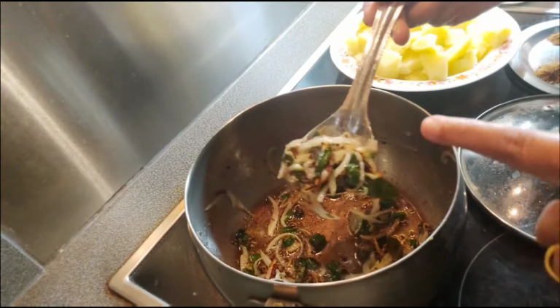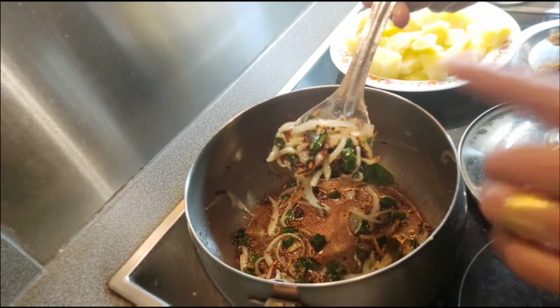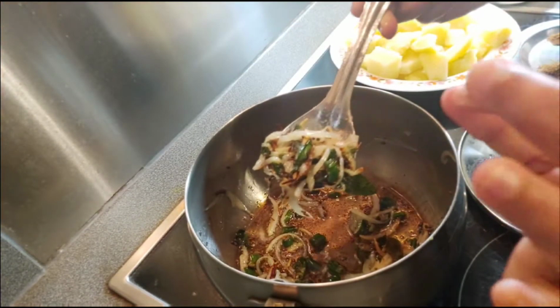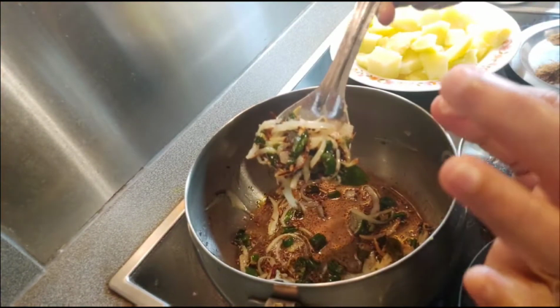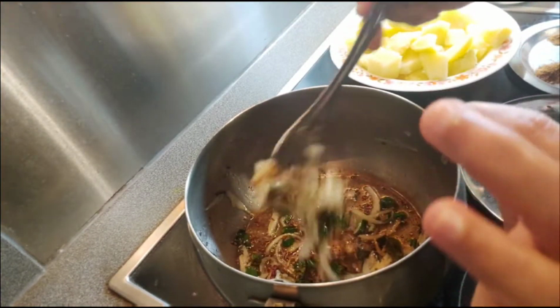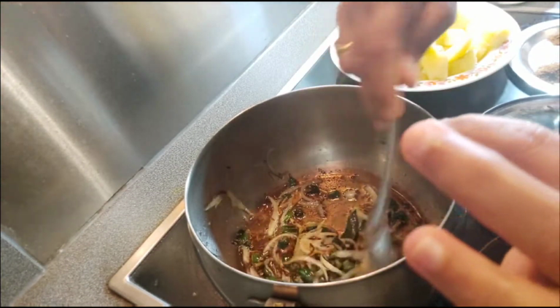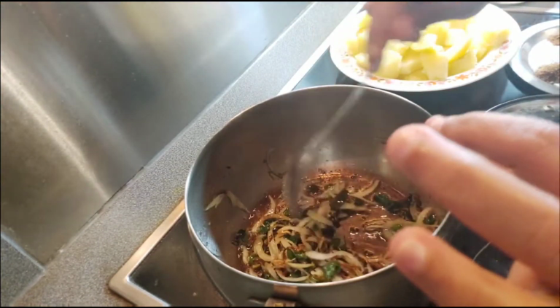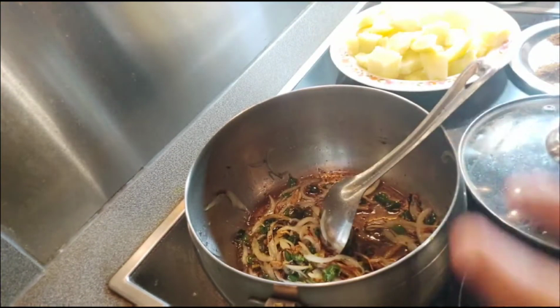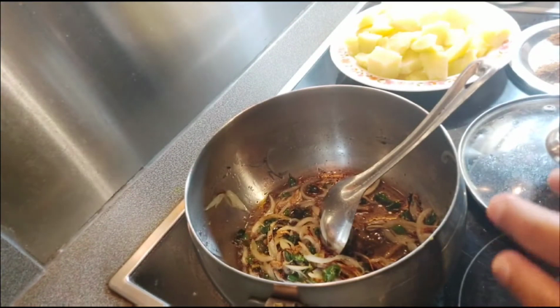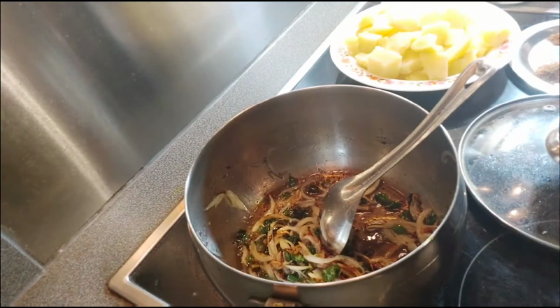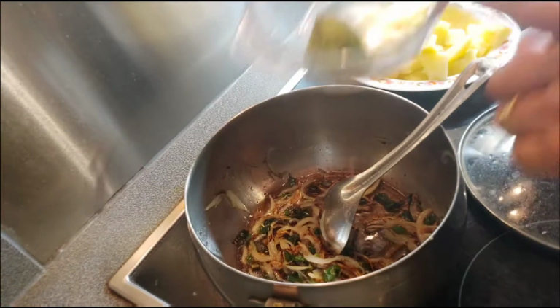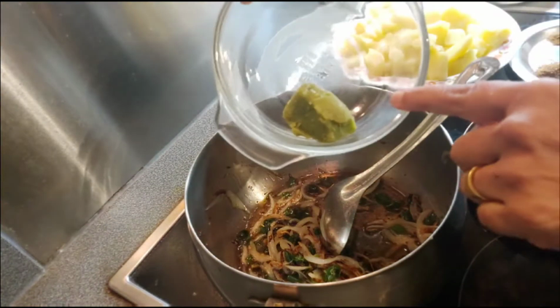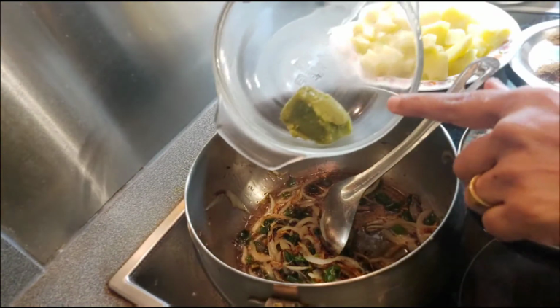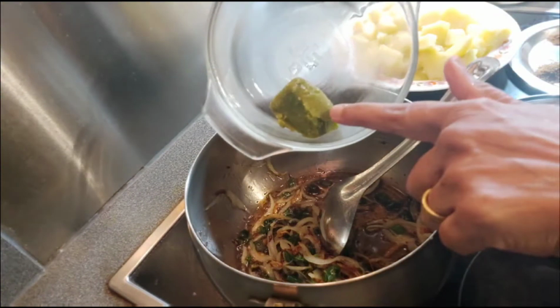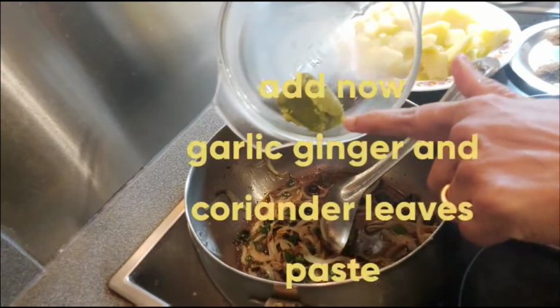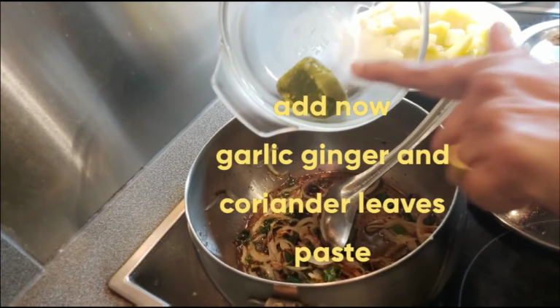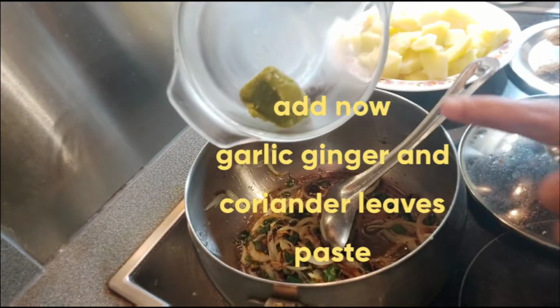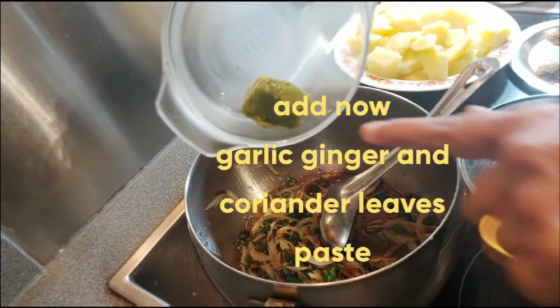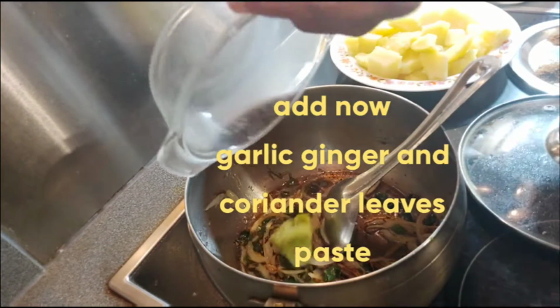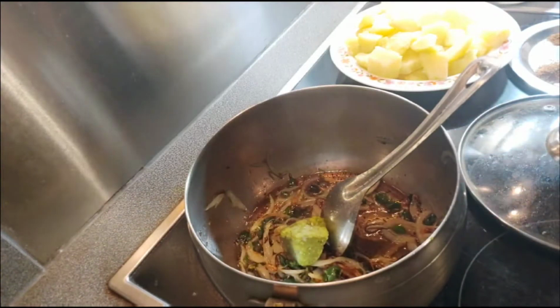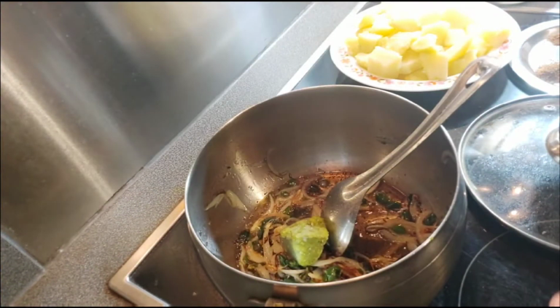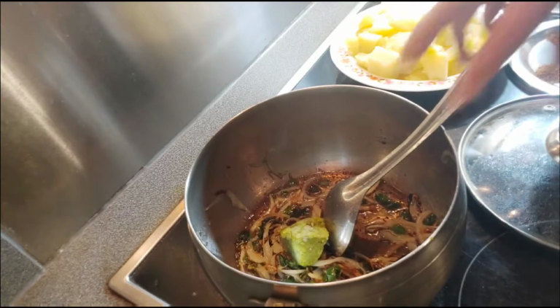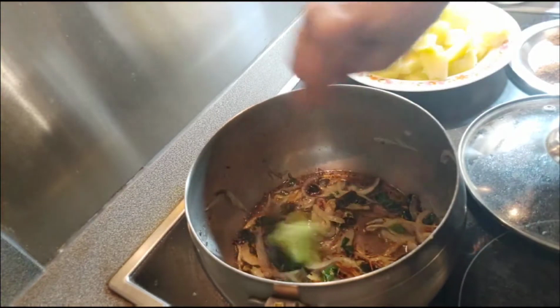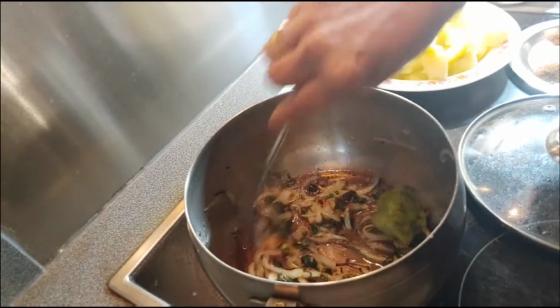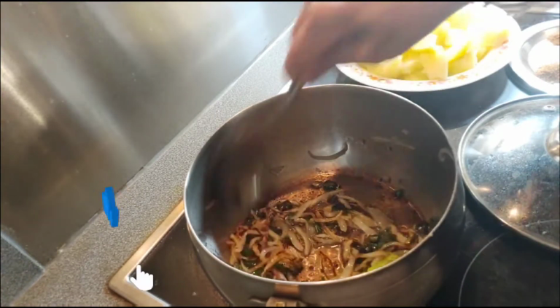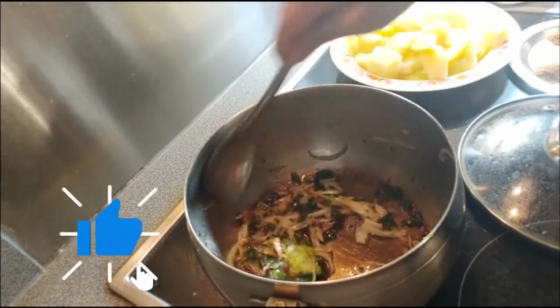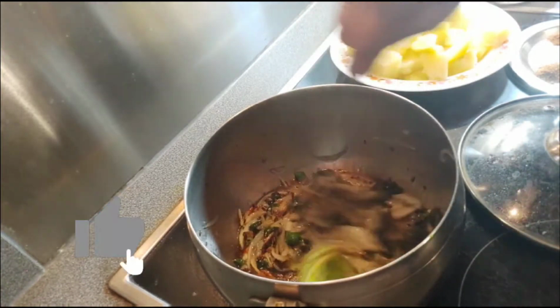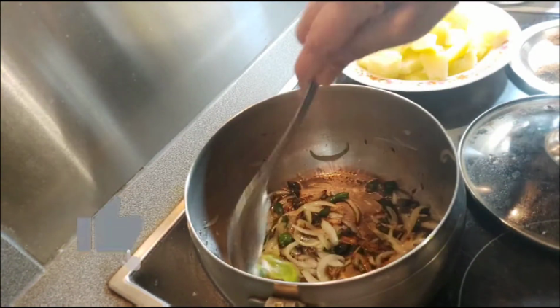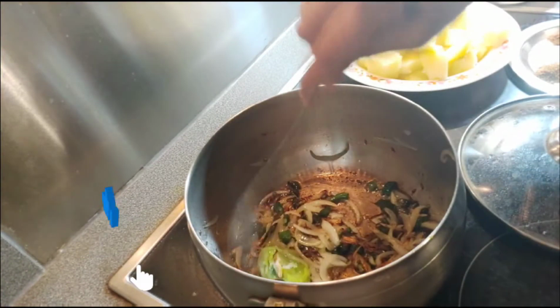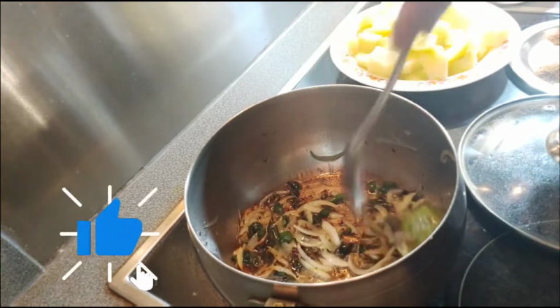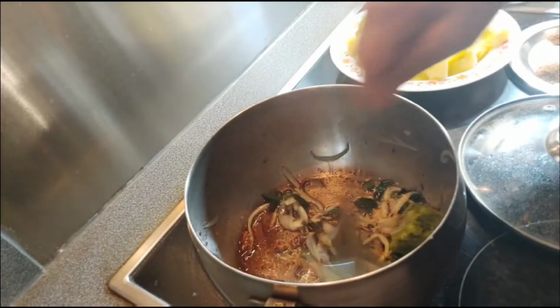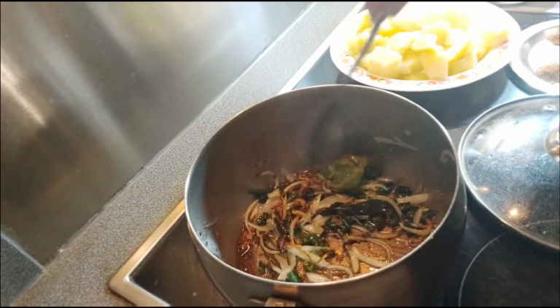Onion became golden color. Now I'm adding one cube of garlic-ginger-coriander leaf paste. Let the garlic-ginger cook for one to two minutes.